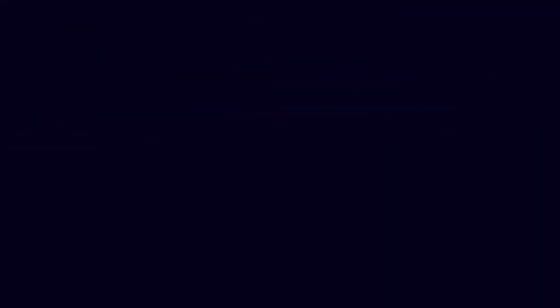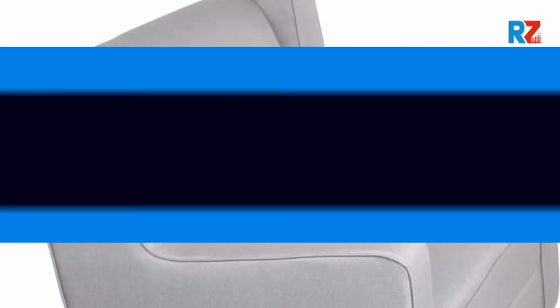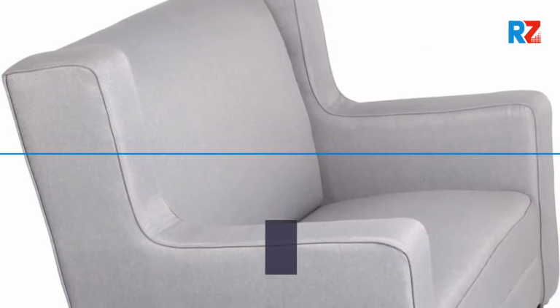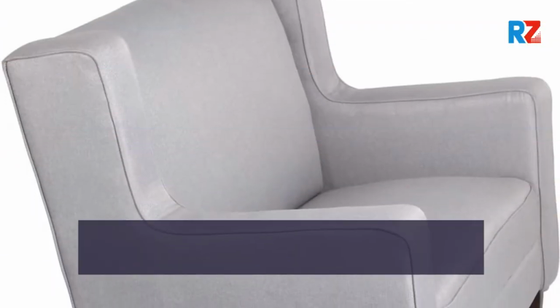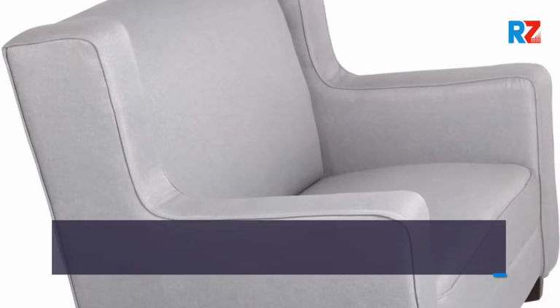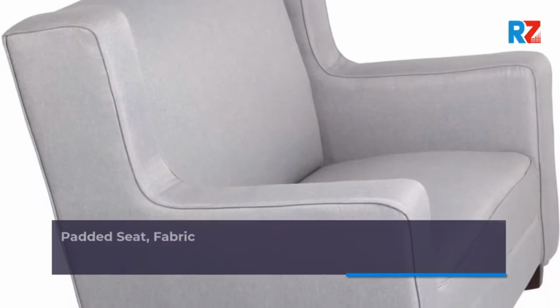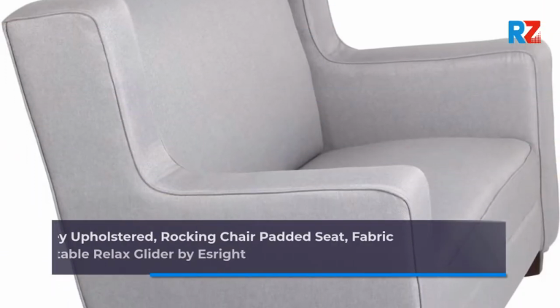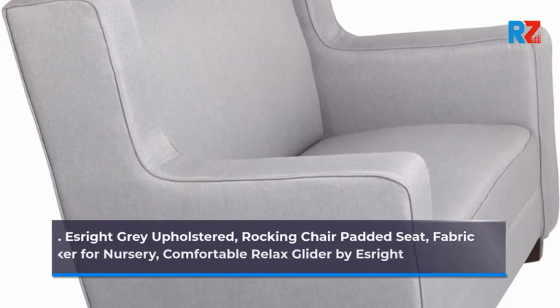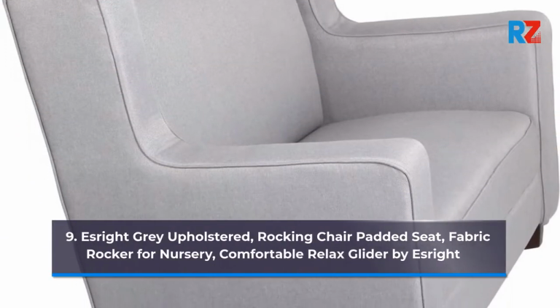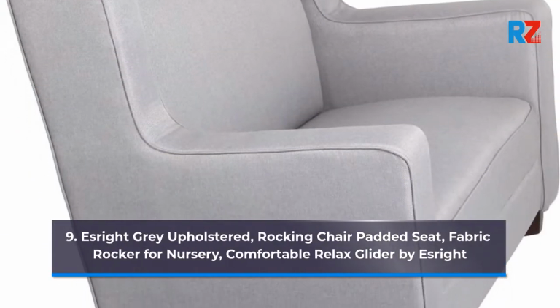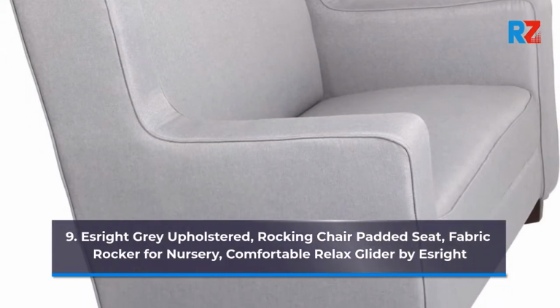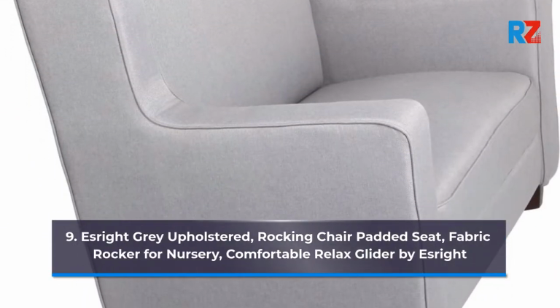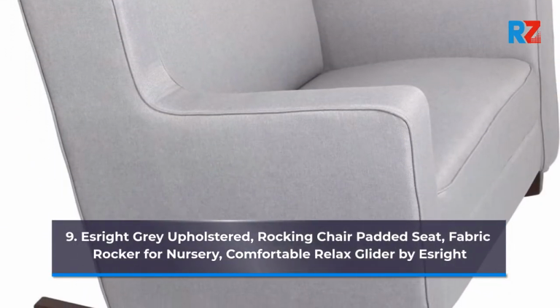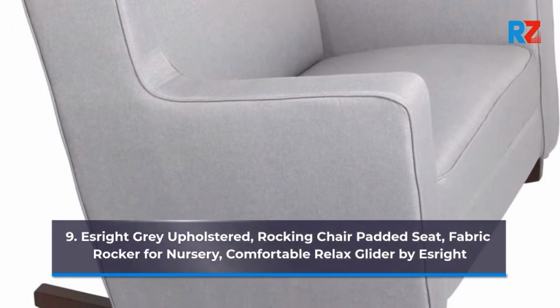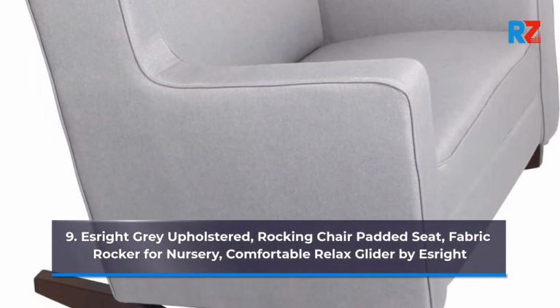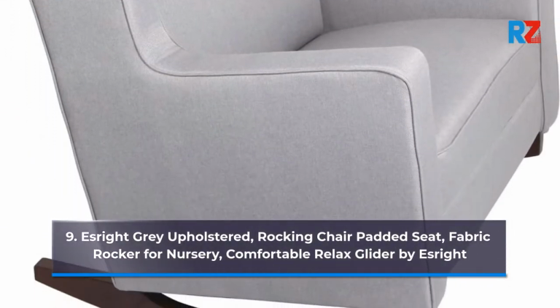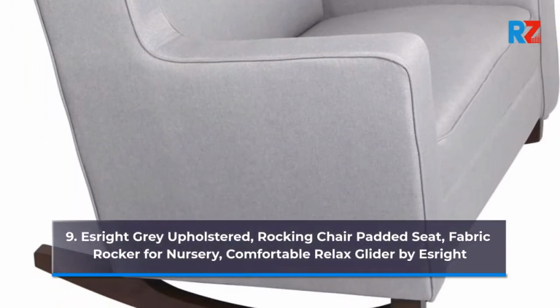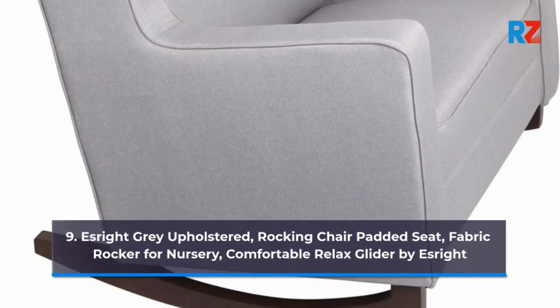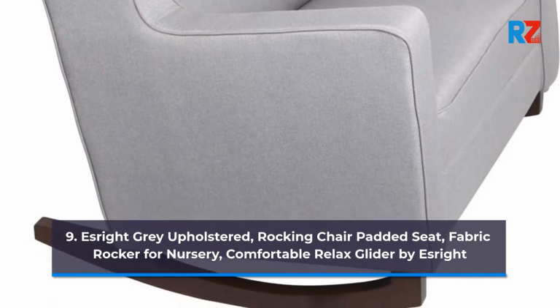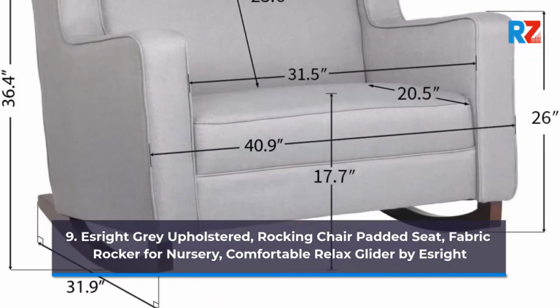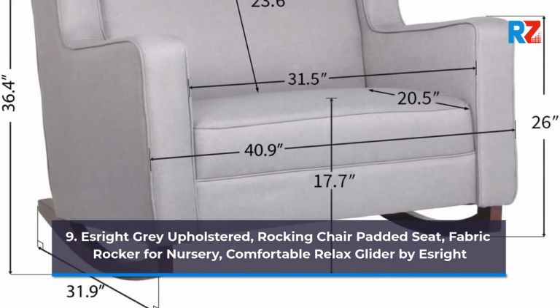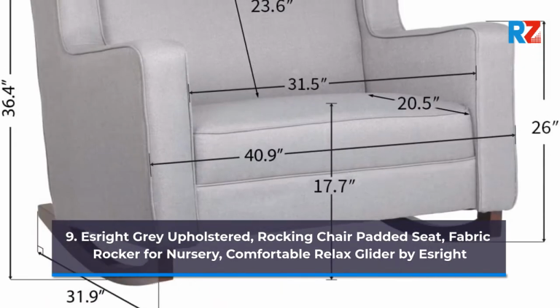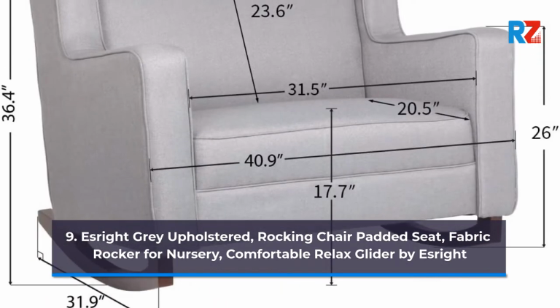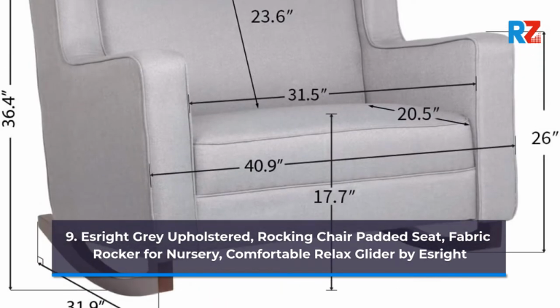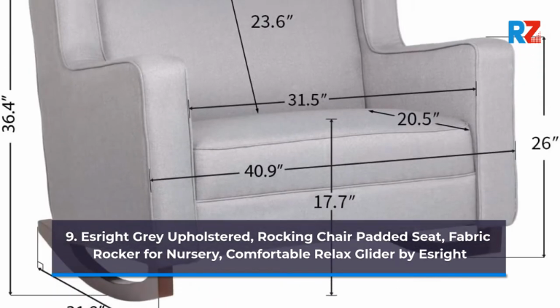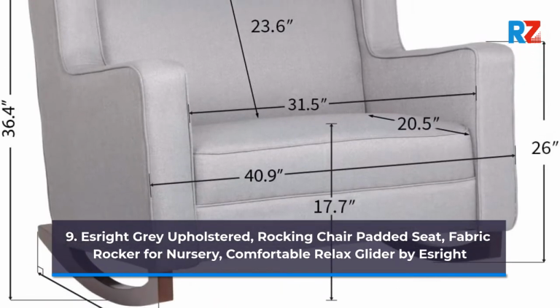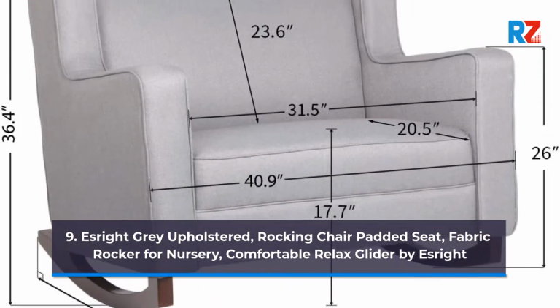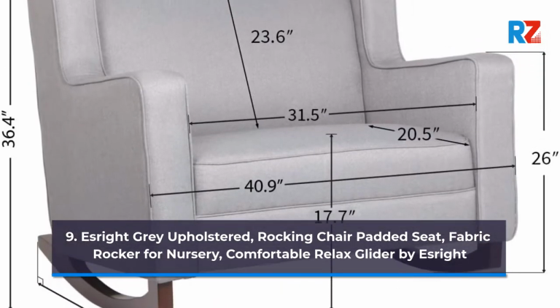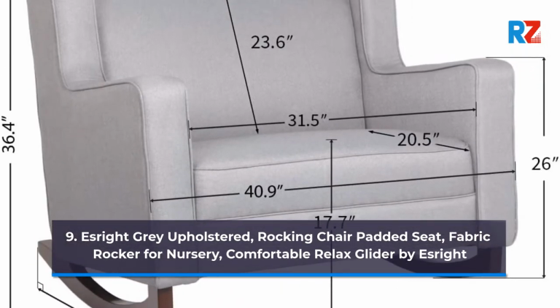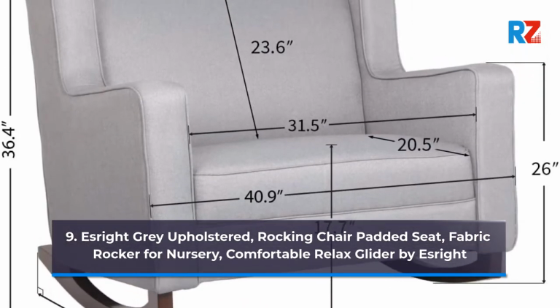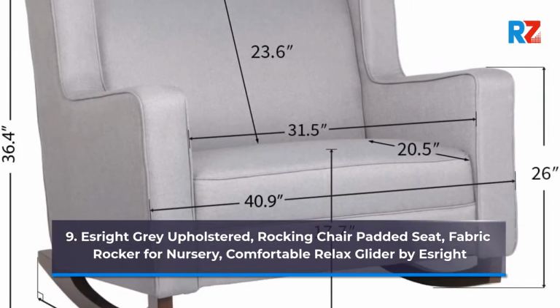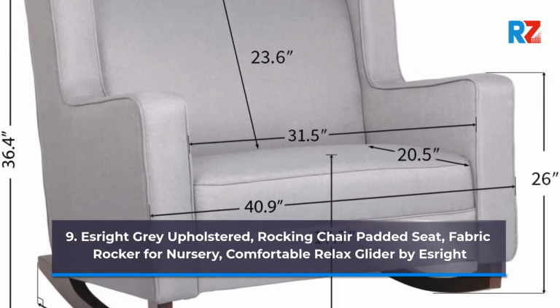9. S-Rite Gray Upholstered Rocking Chair, Padded Seat Fabric Rocker for Nursery, Comfortable Relax Glider by S-Rite.